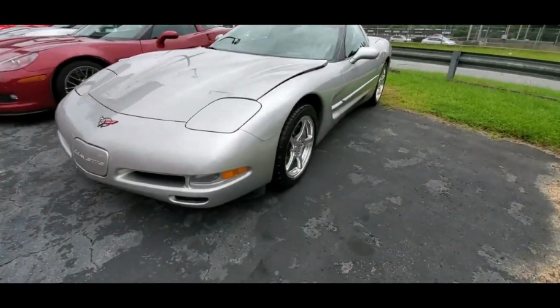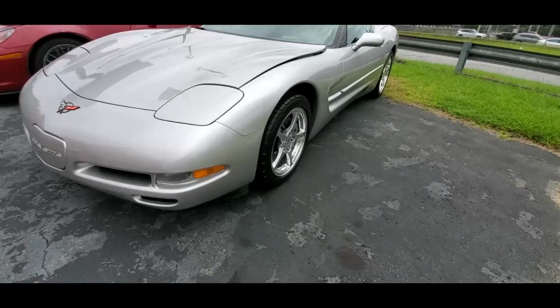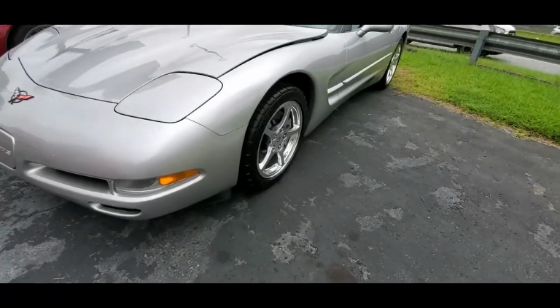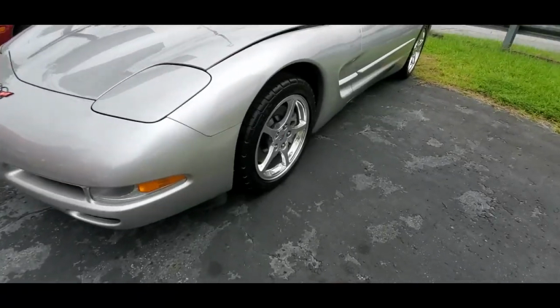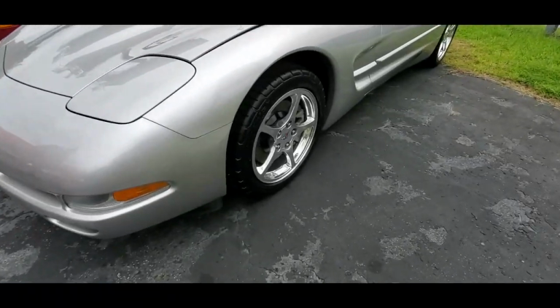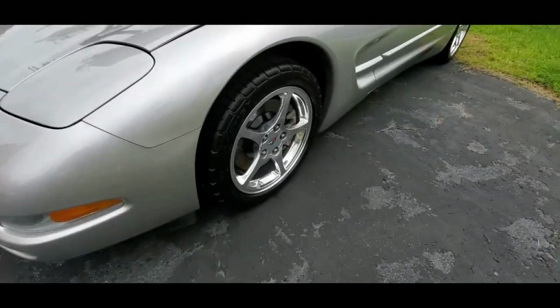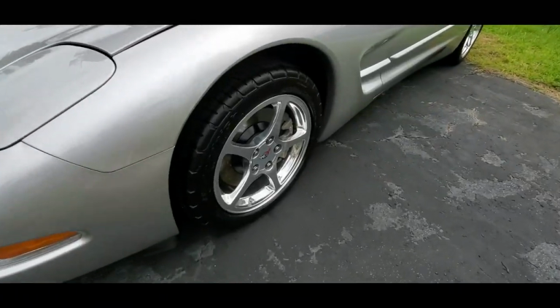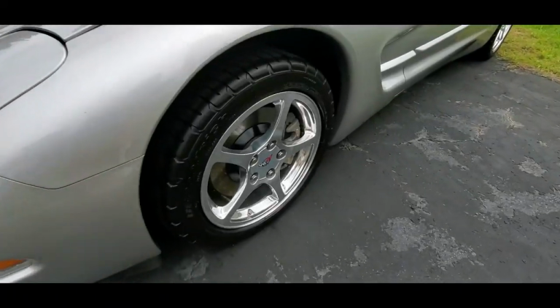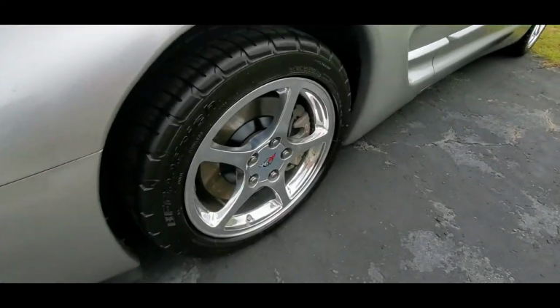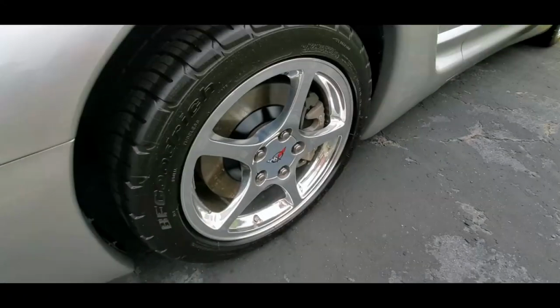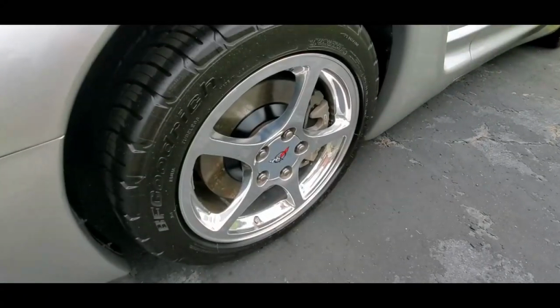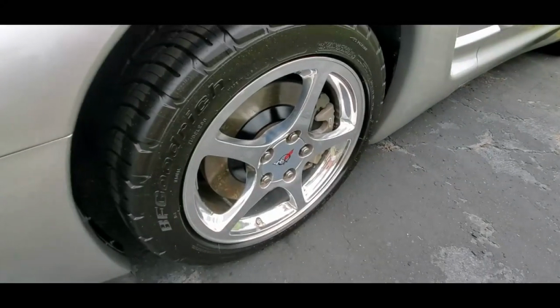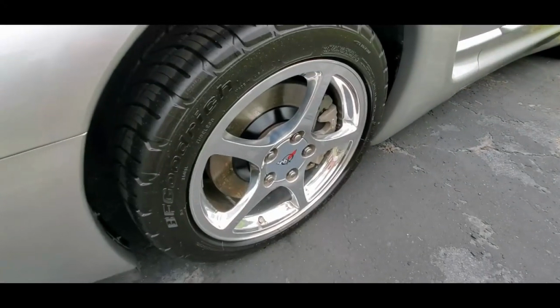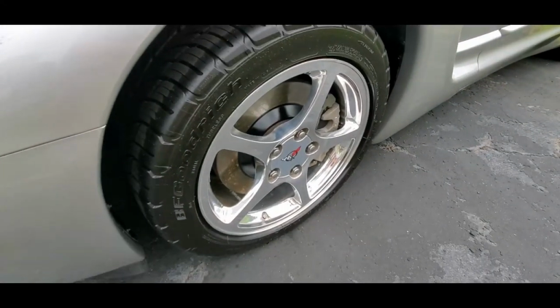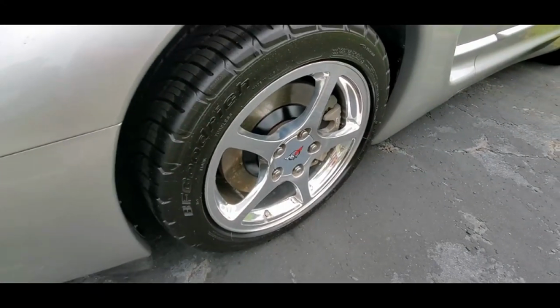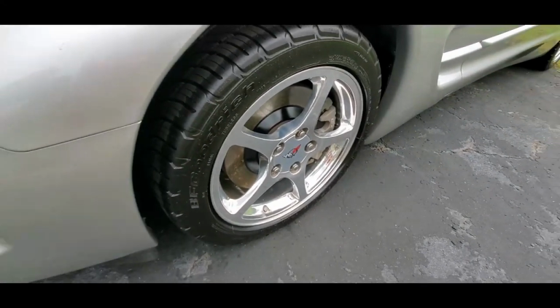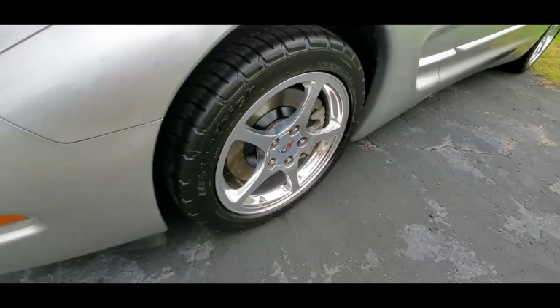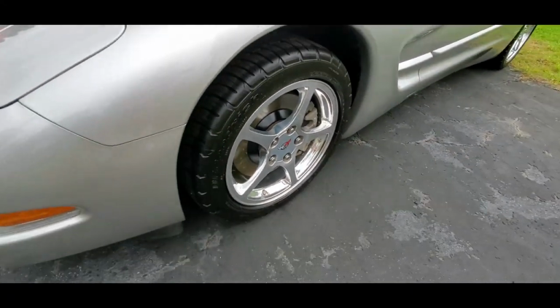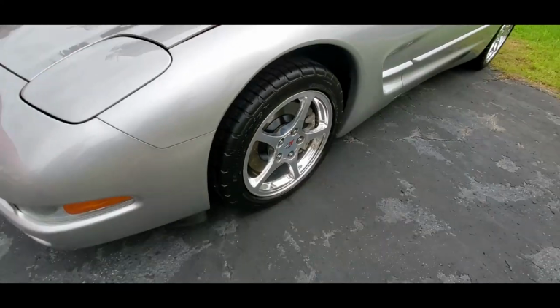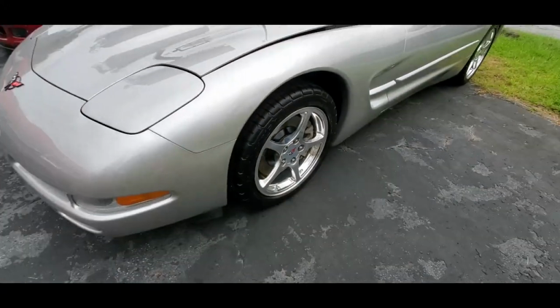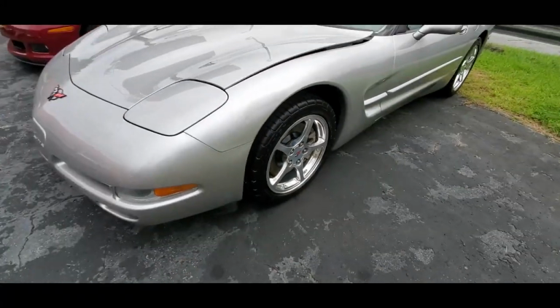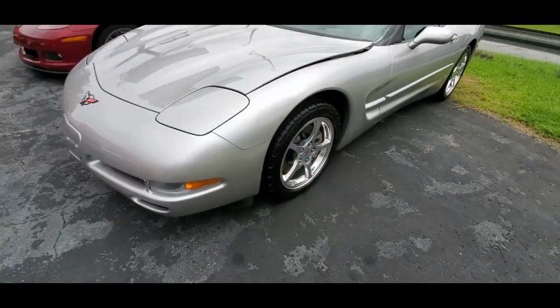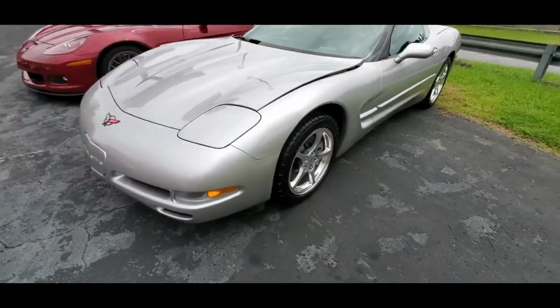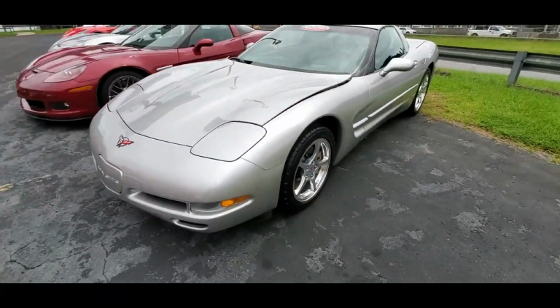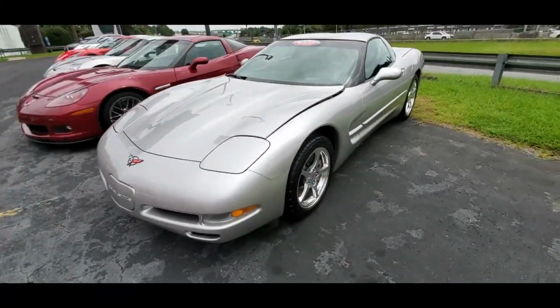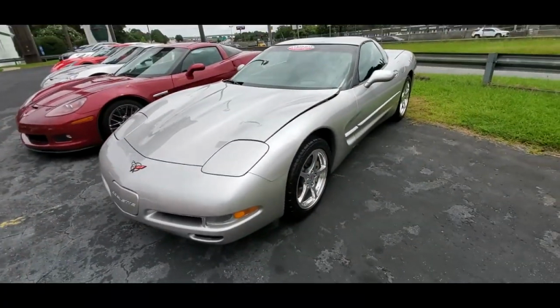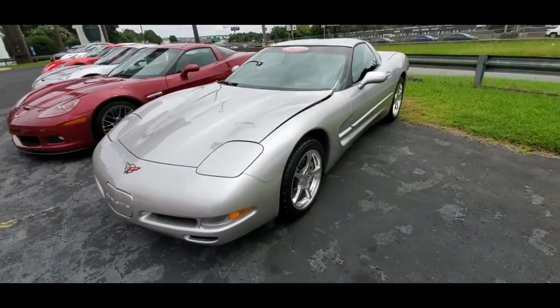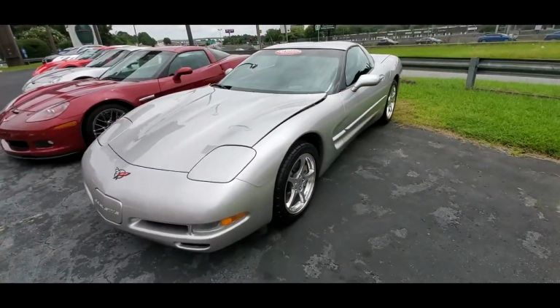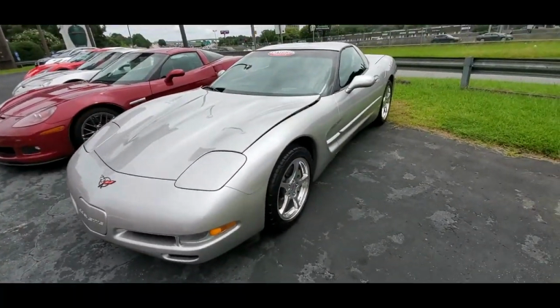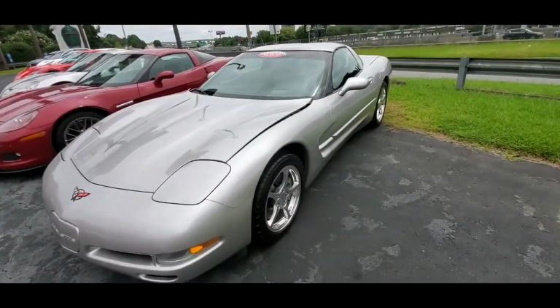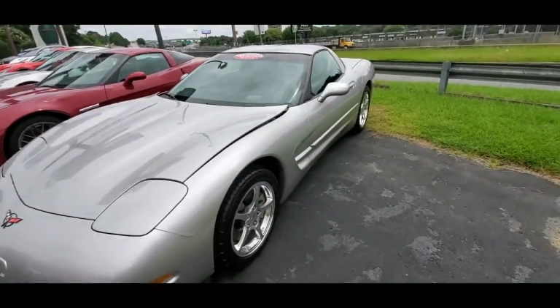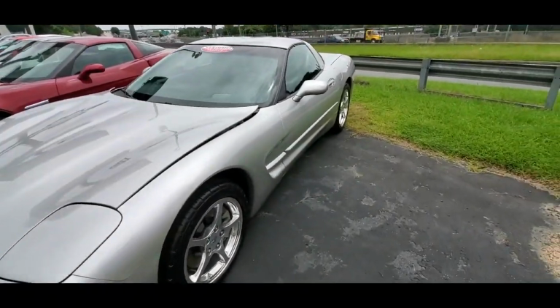The car's got a heads-up display as well, and the top is removable — this is one of those targa tops. A lot of people love these C5s. It's the last Corvette series that's got the pop-up headlights.